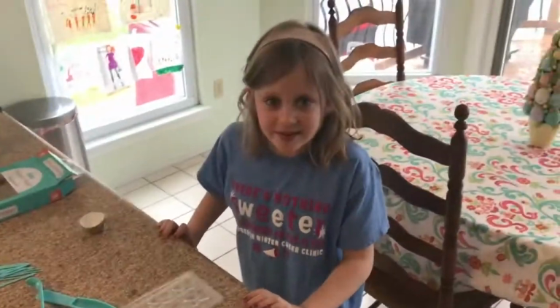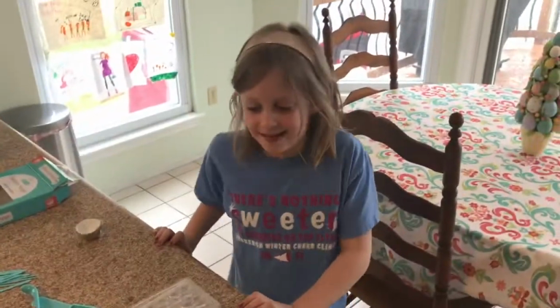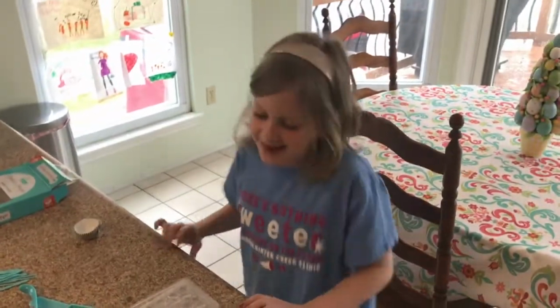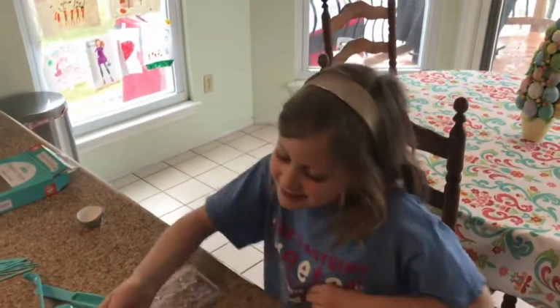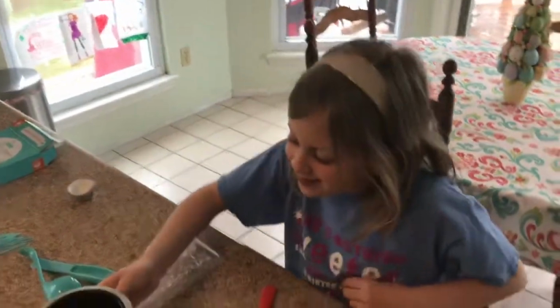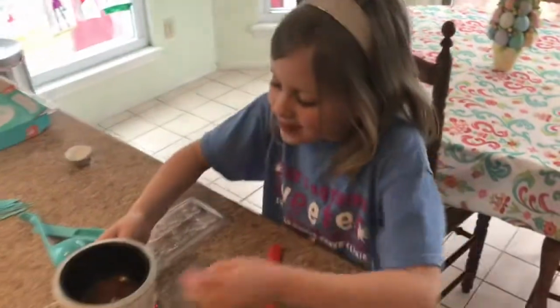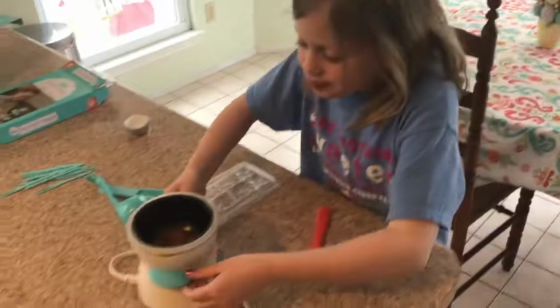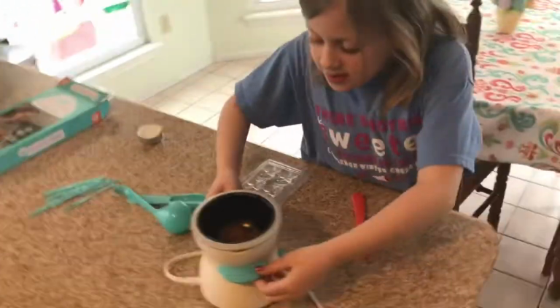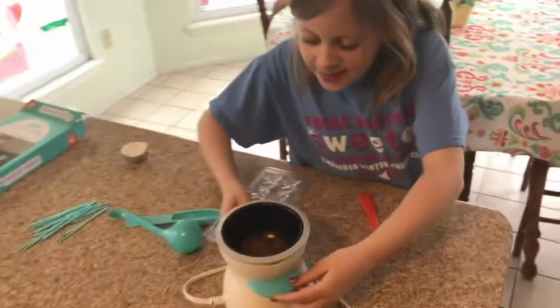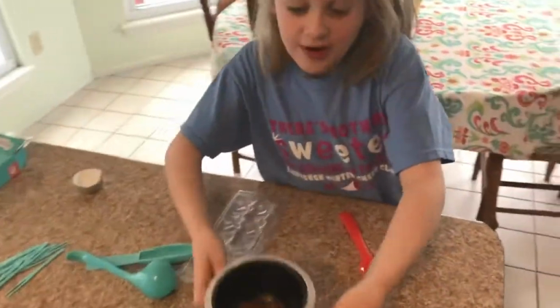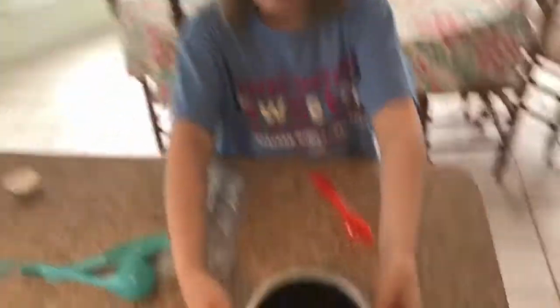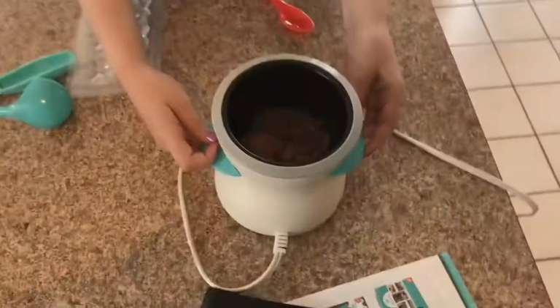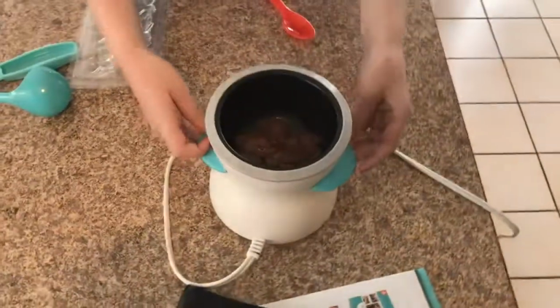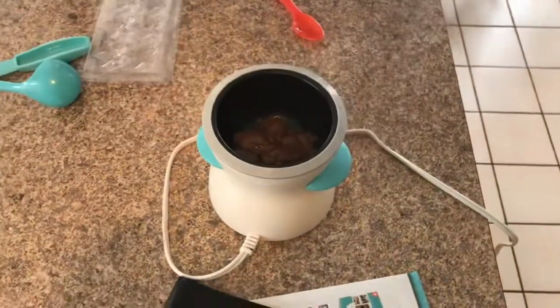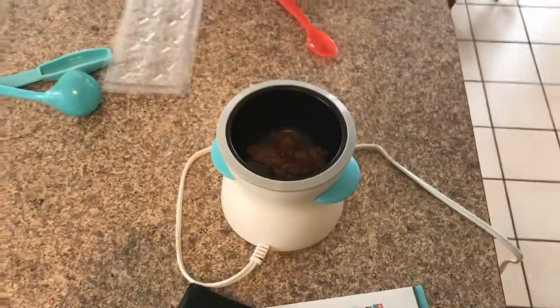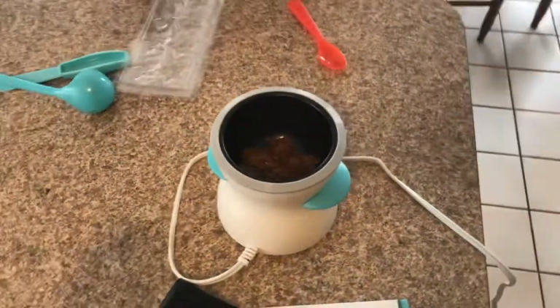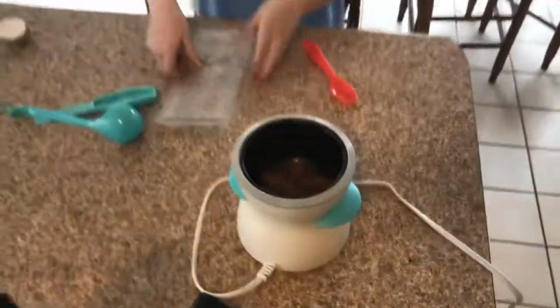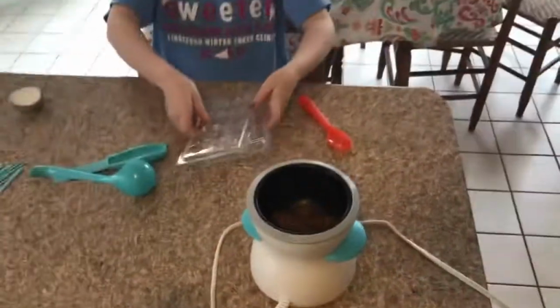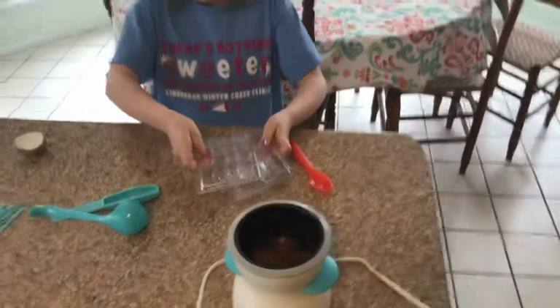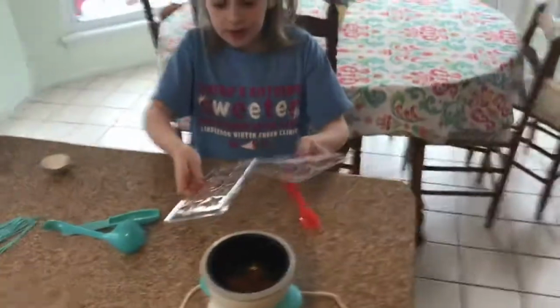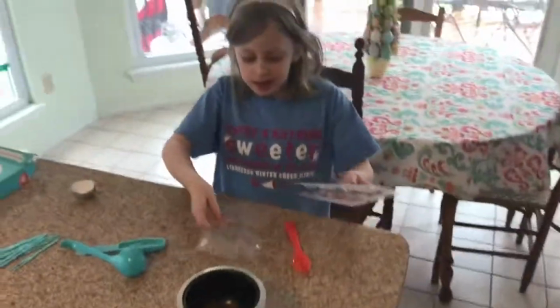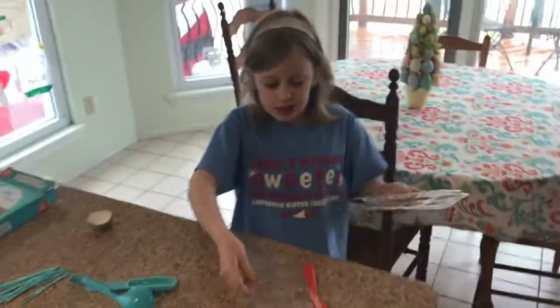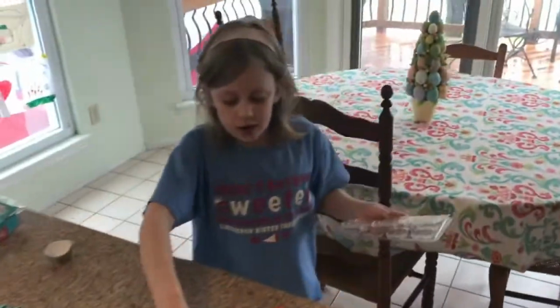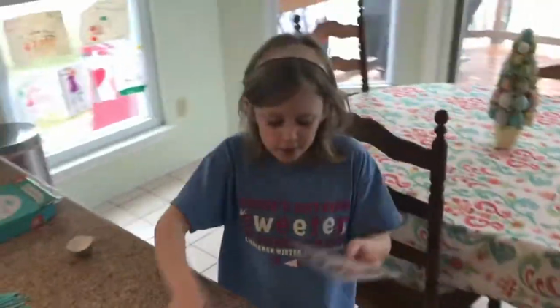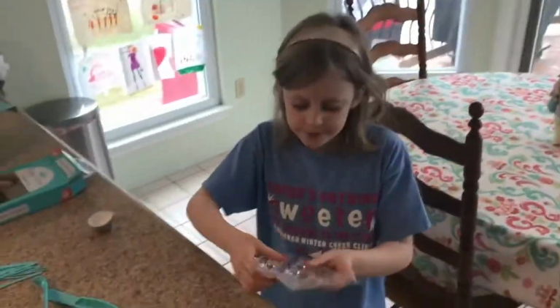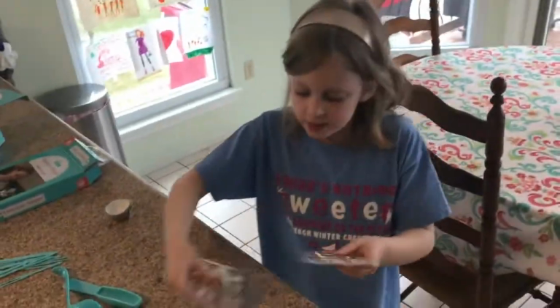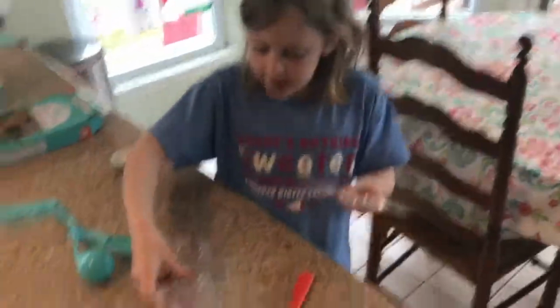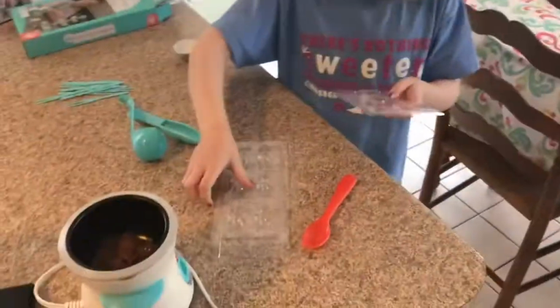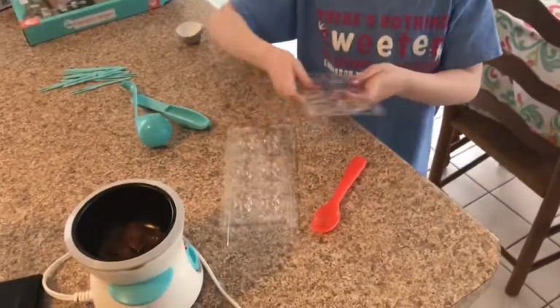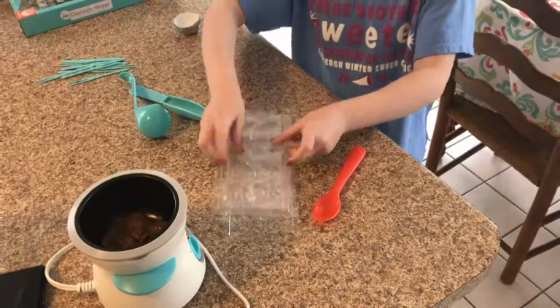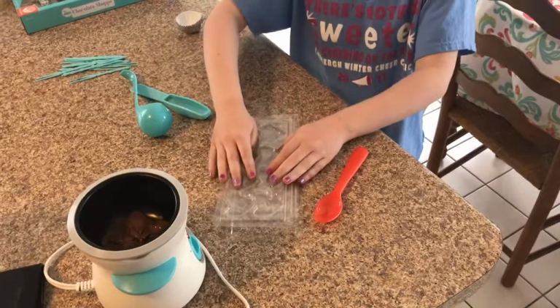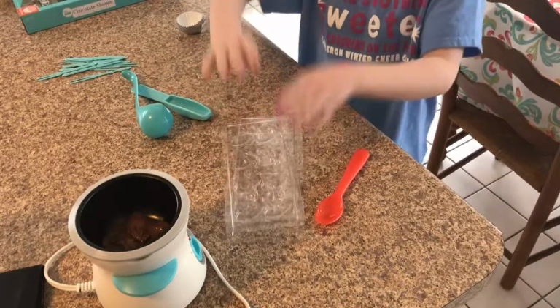Hi guys, today we are going to make chocolate. There is some chocolate melting and these are some molds — this is a star mold, teddy bear mold, and a heart mold.